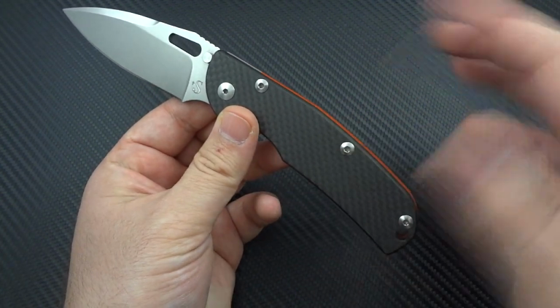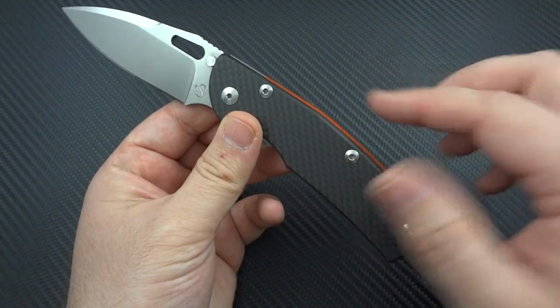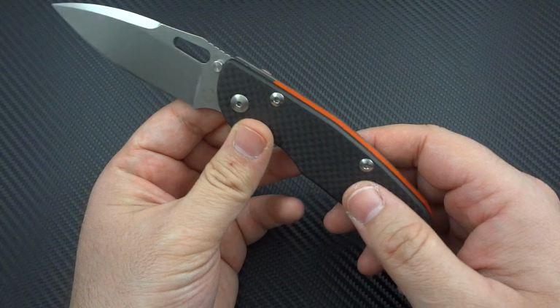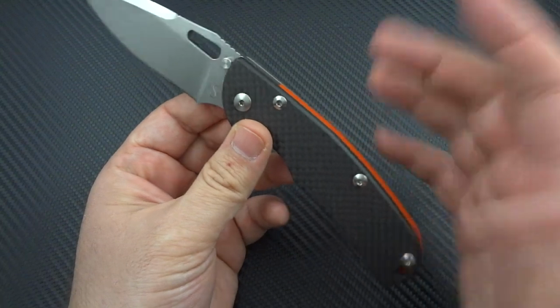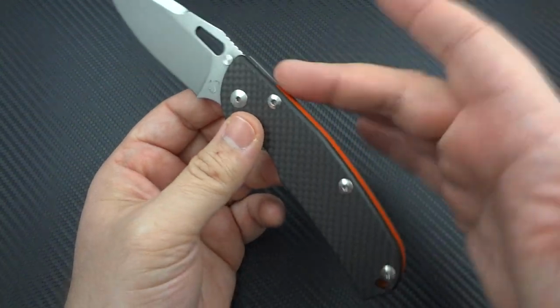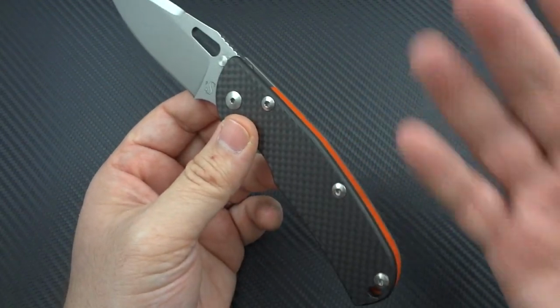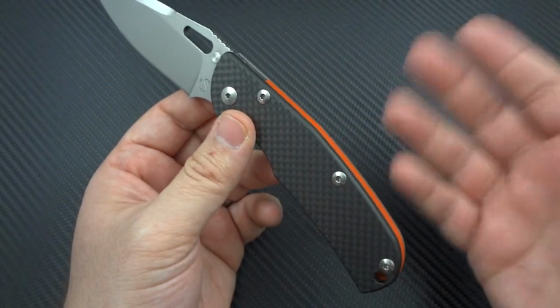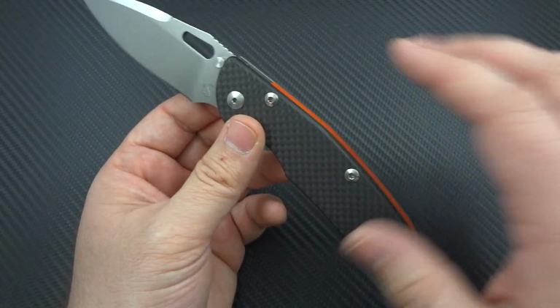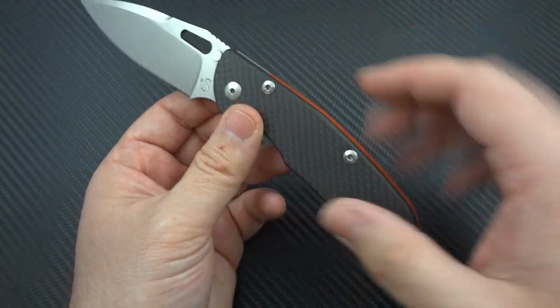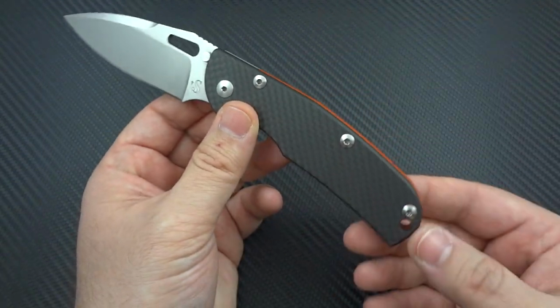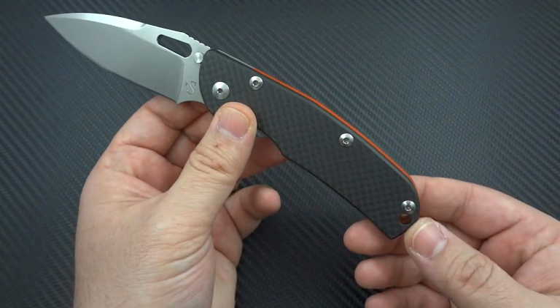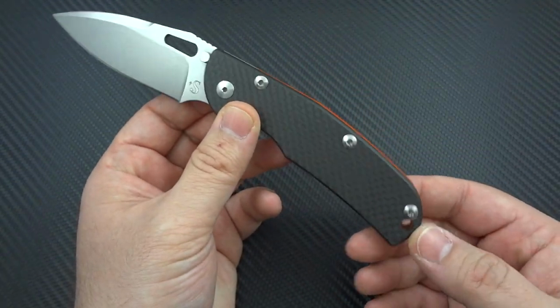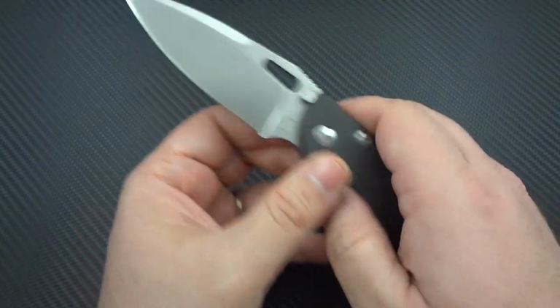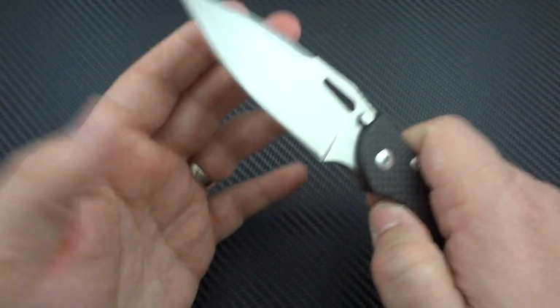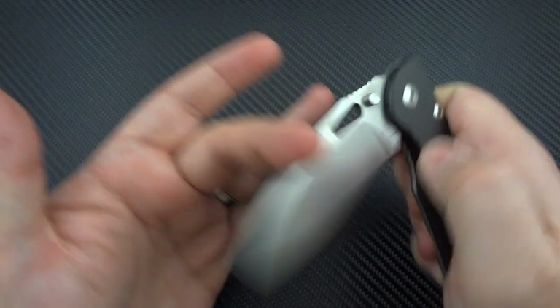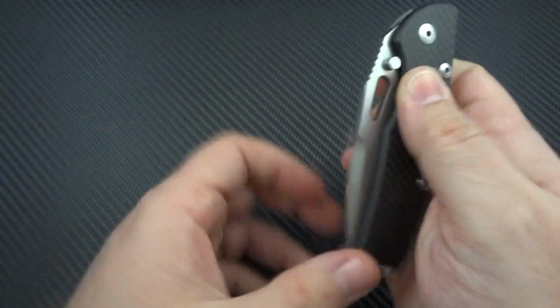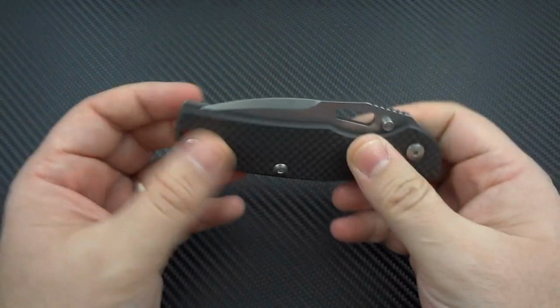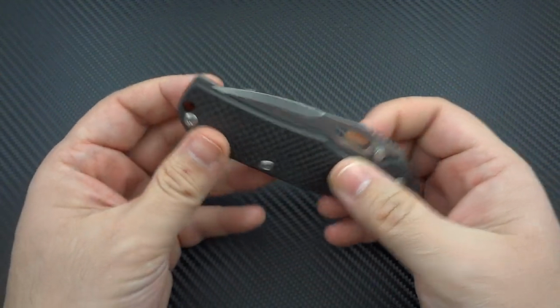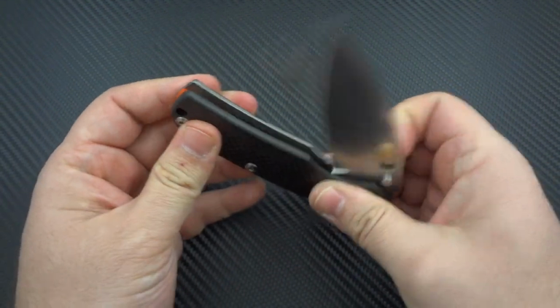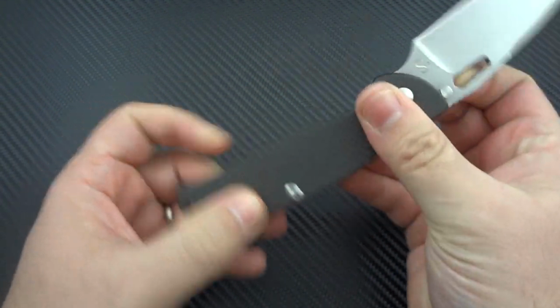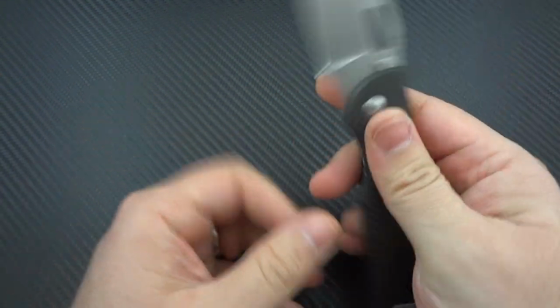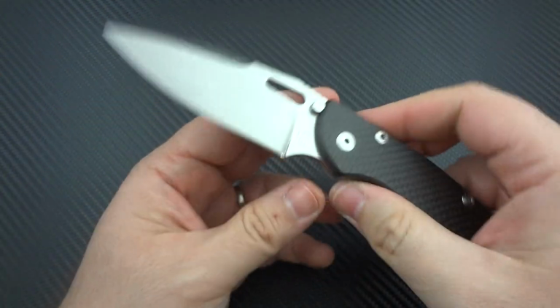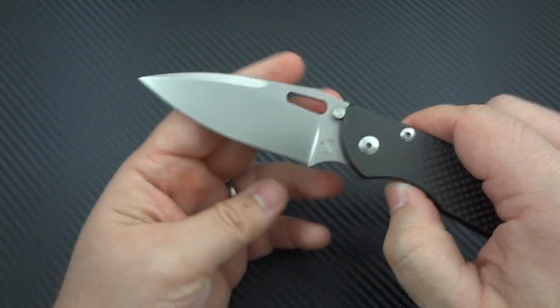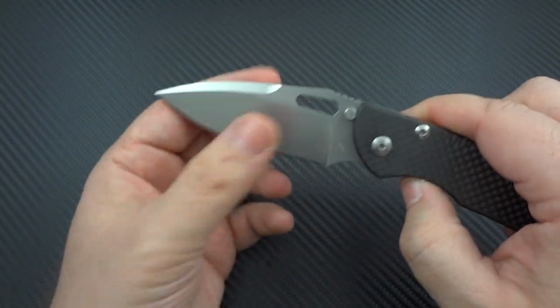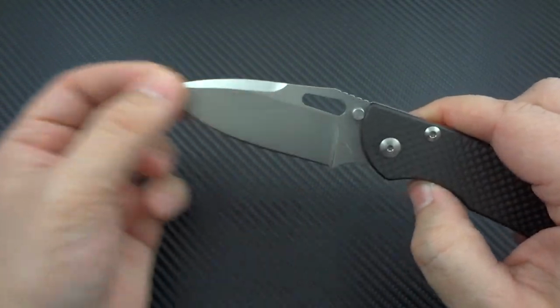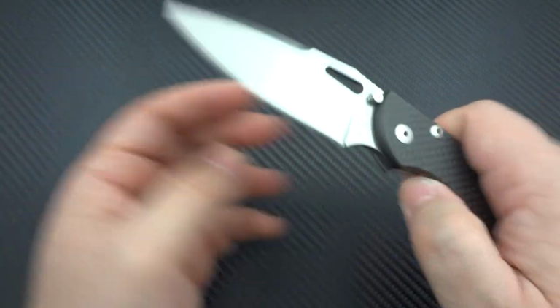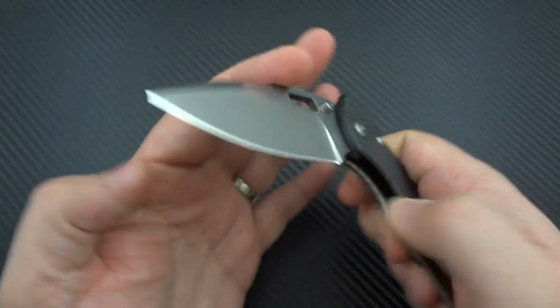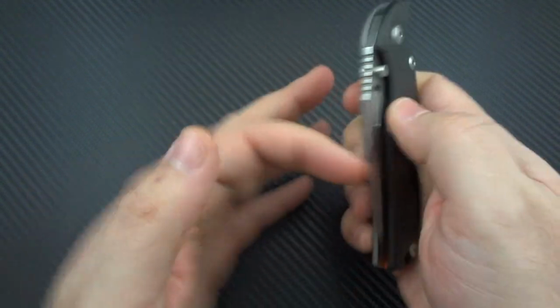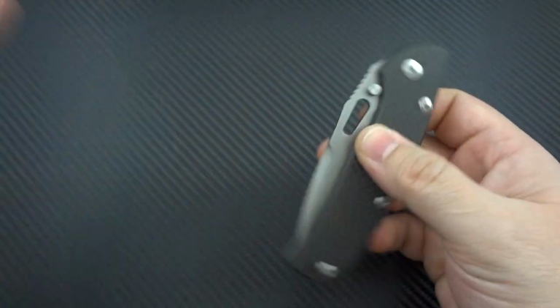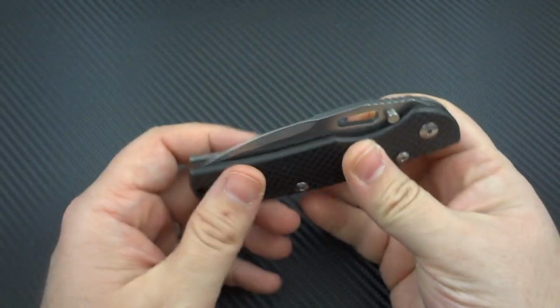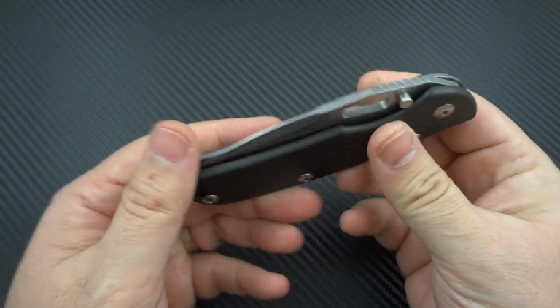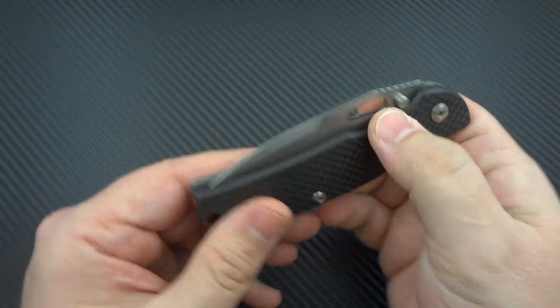So this was actually a really nice balance. I would have done blue or something, but I really like that orange. It's Böhler N690 steel — it's a good steel, nothing crazy, nothing to write home about.